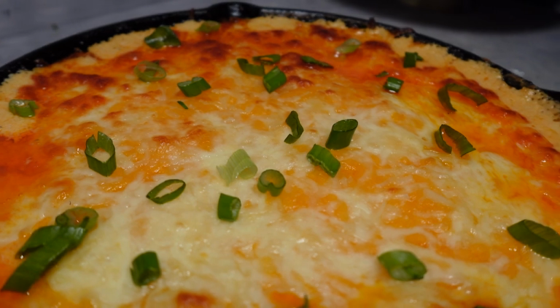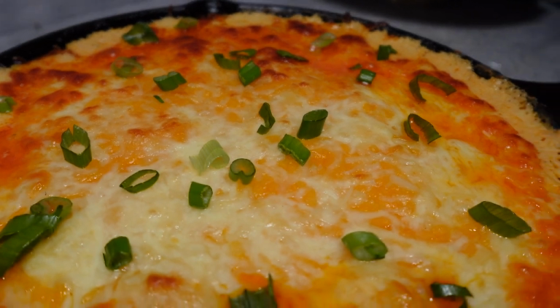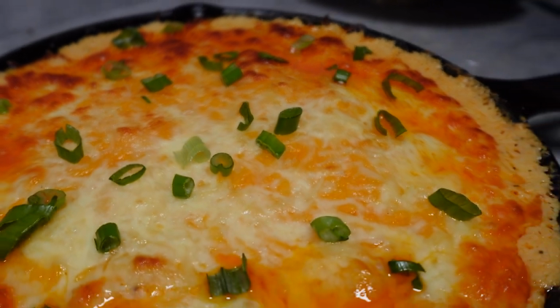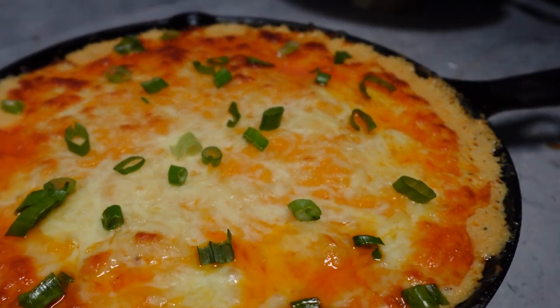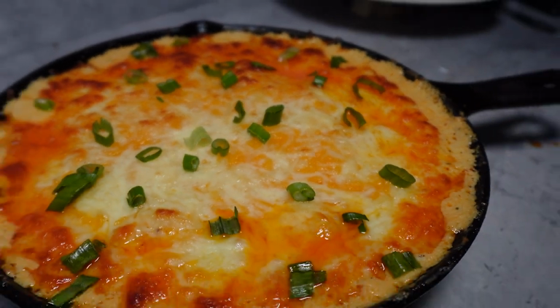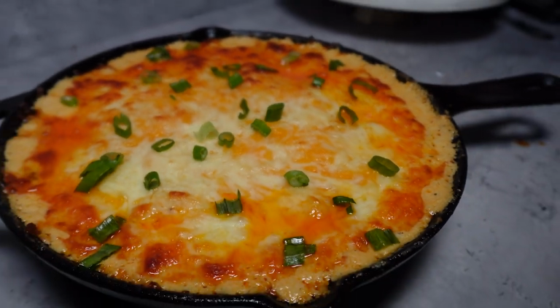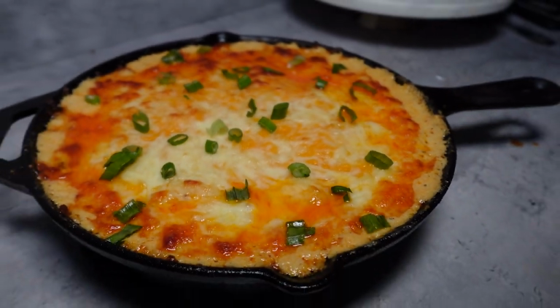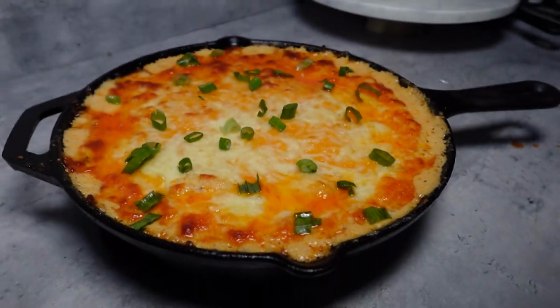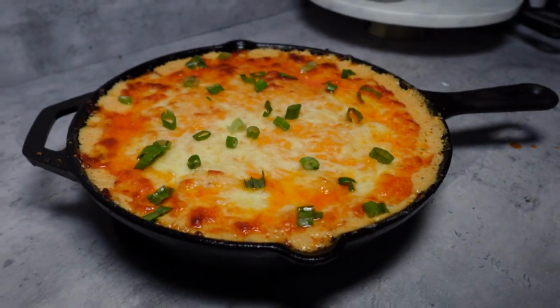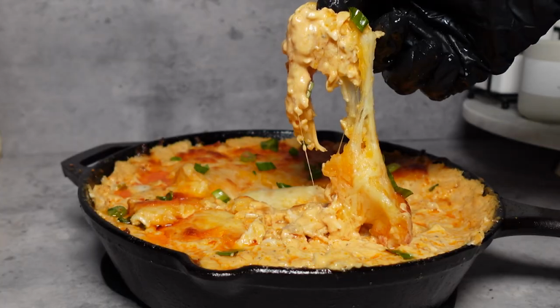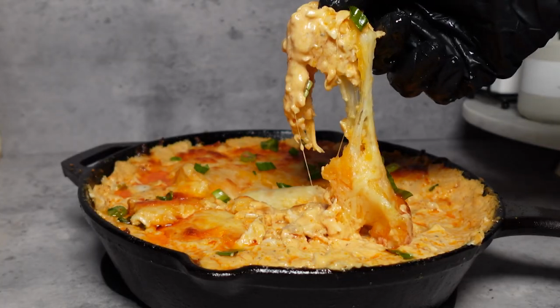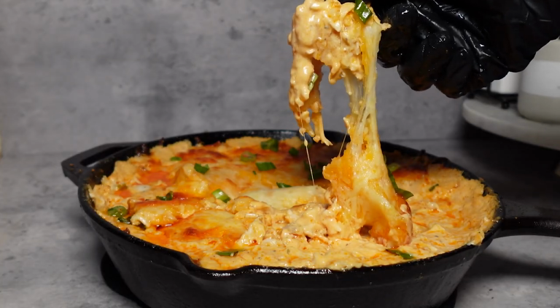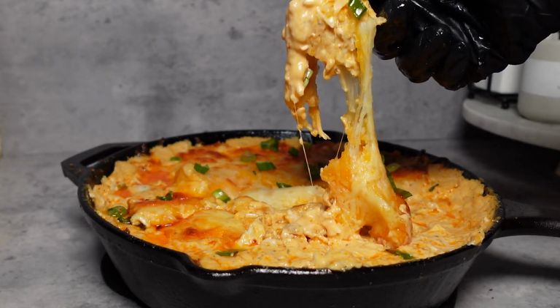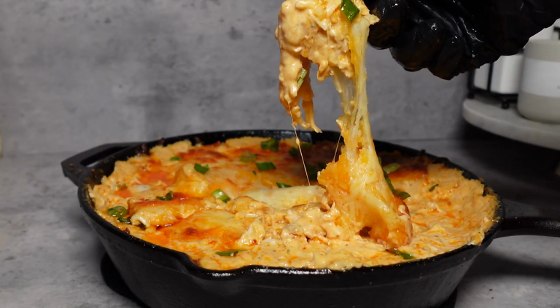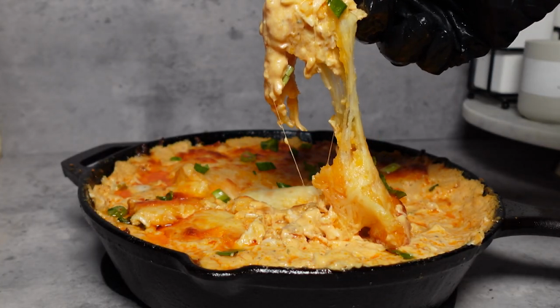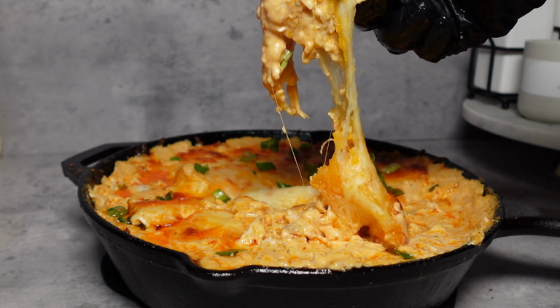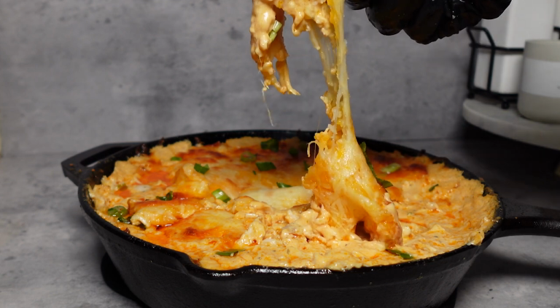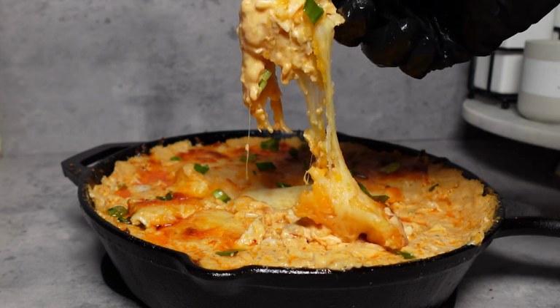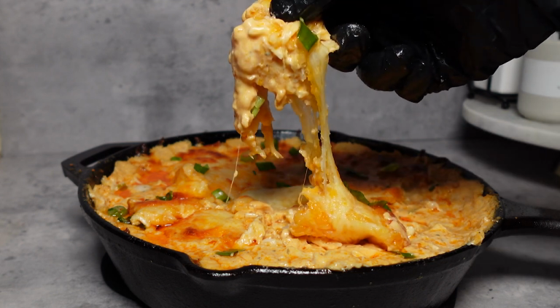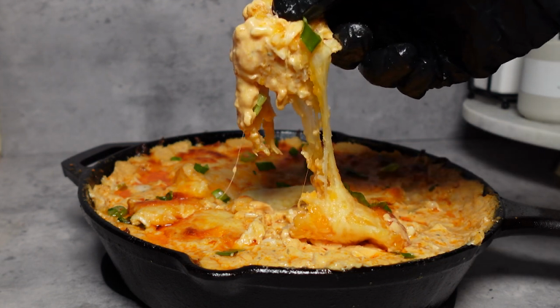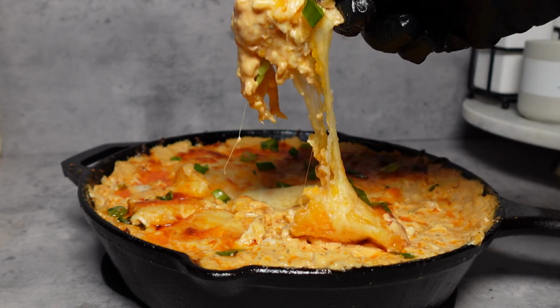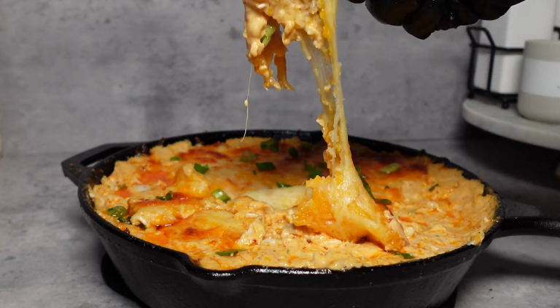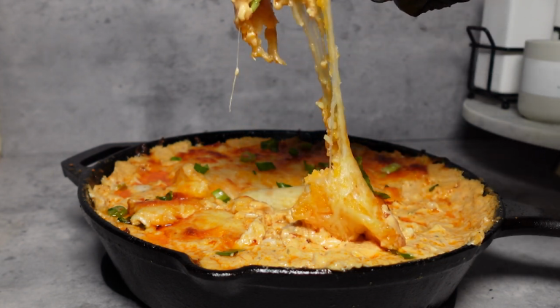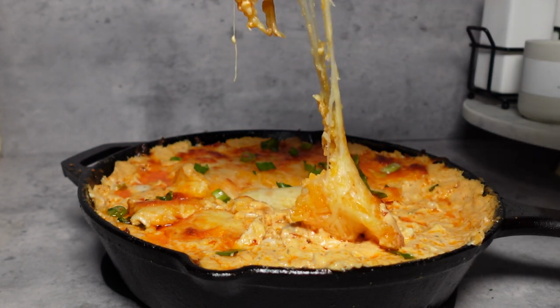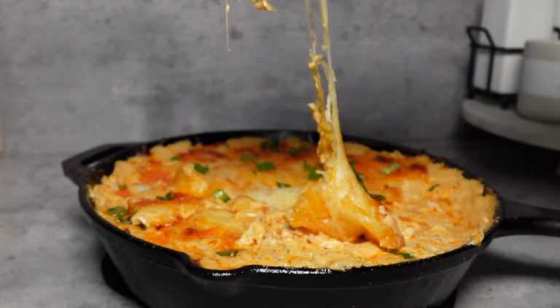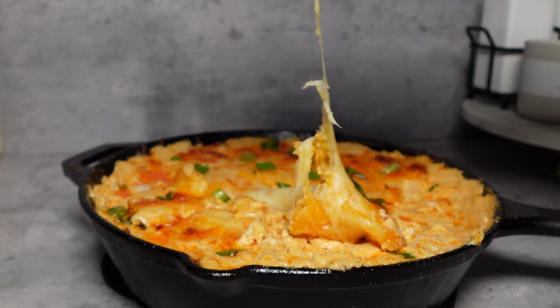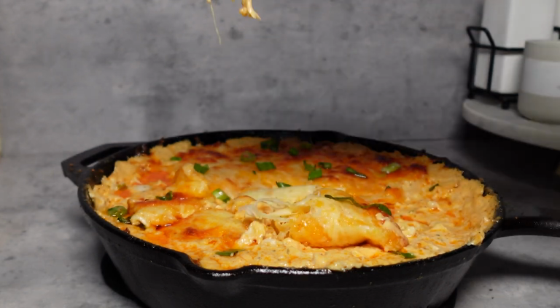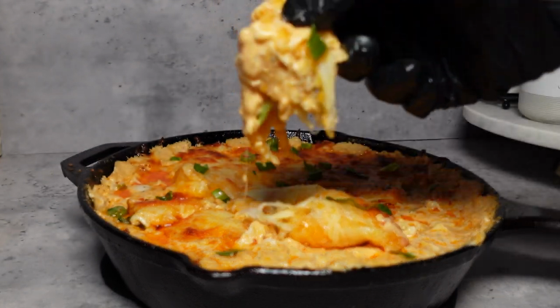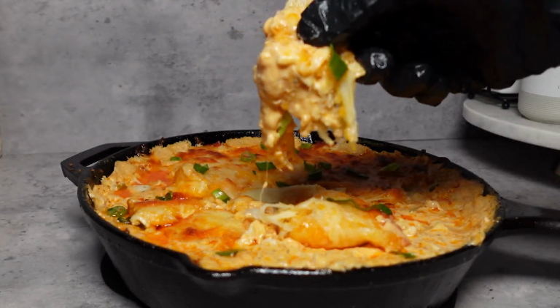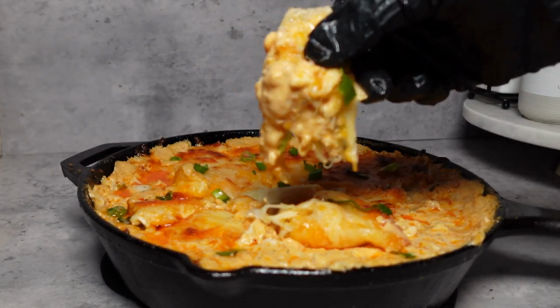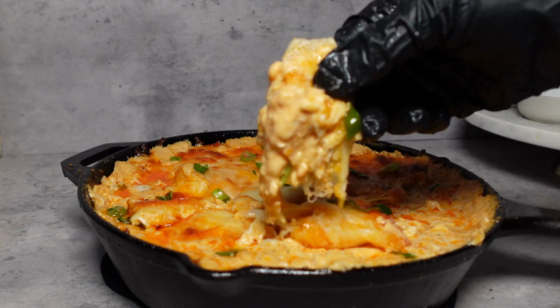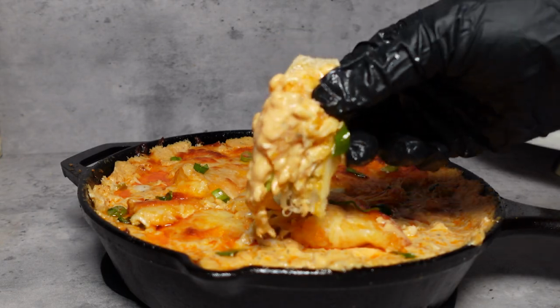Hey guys, welcome back to my channel. So today we'll be making this easy cheesy buffalo chicken dip. This will have everyone coming back for seconds at any game day party, so keep on watching.